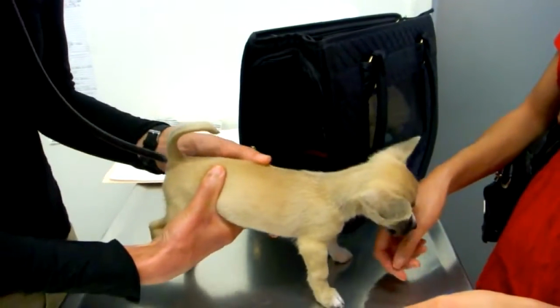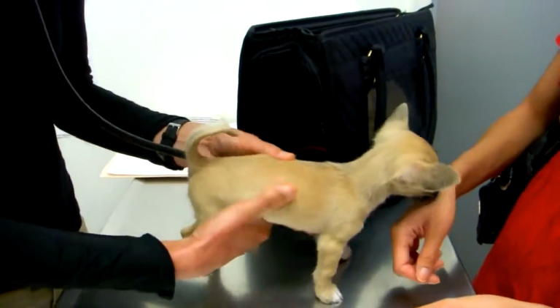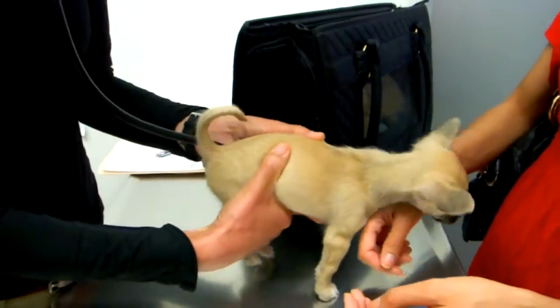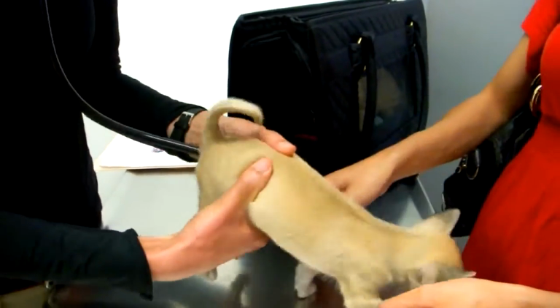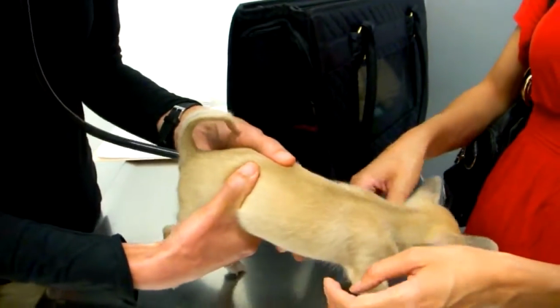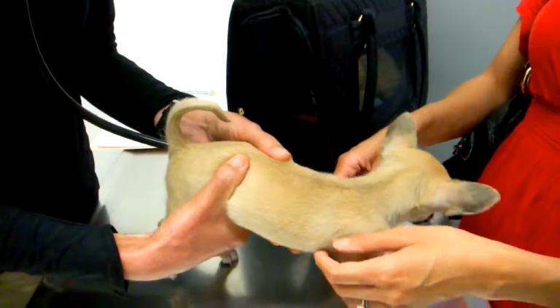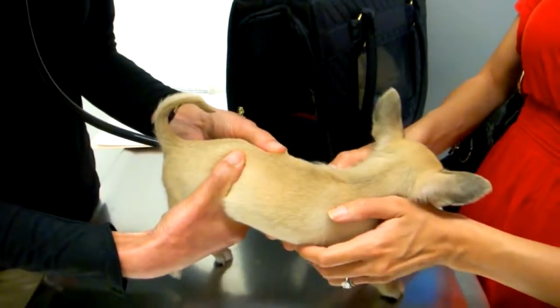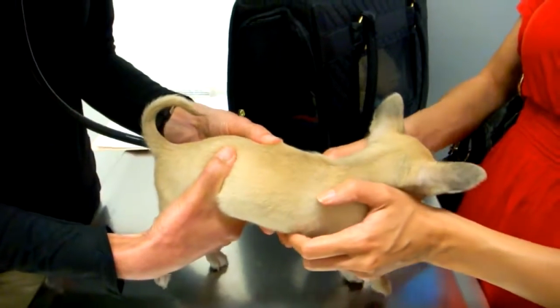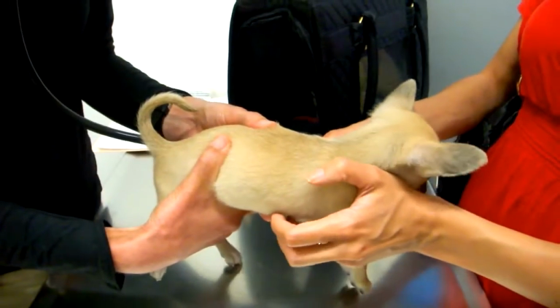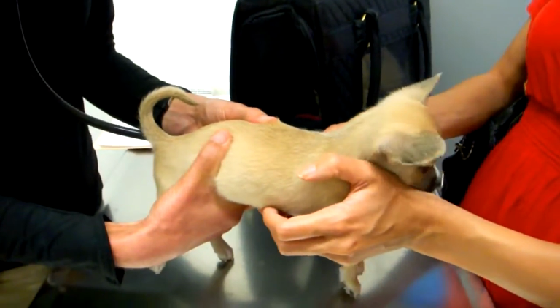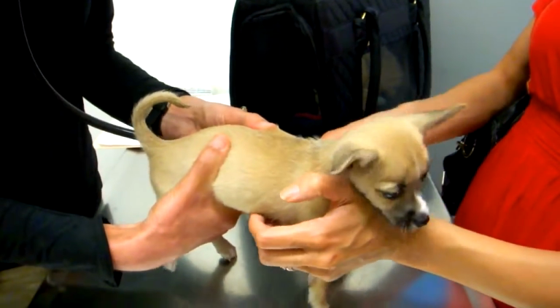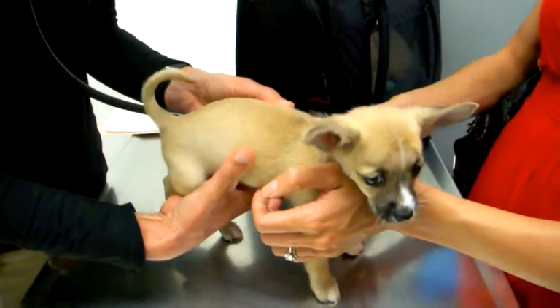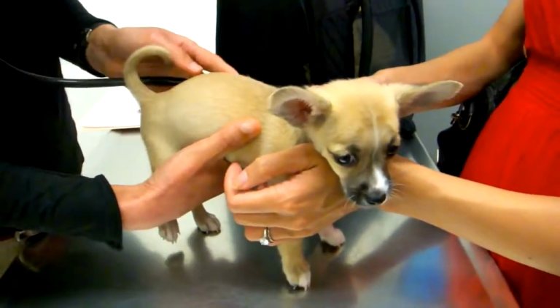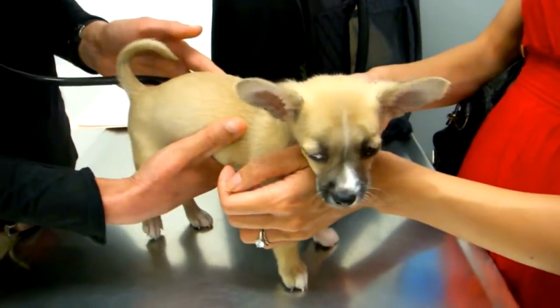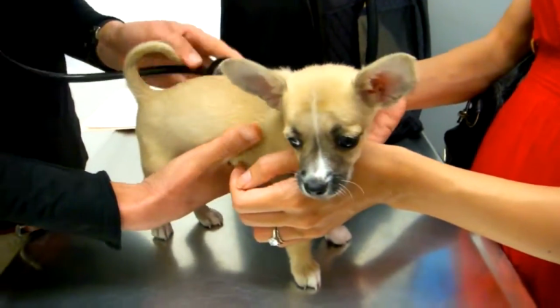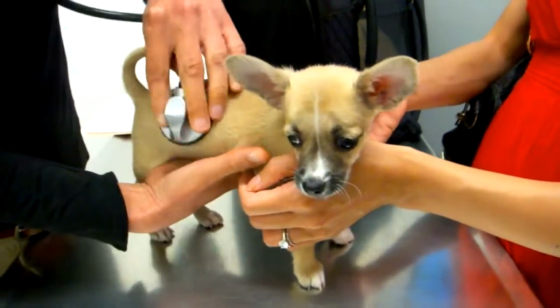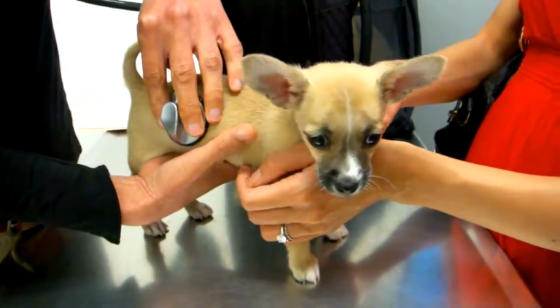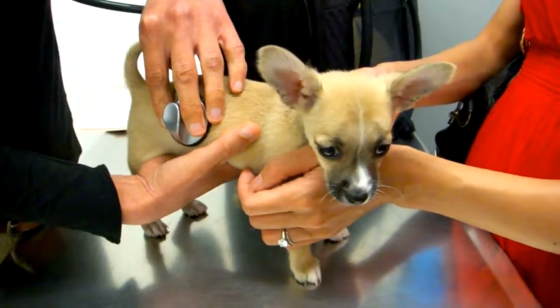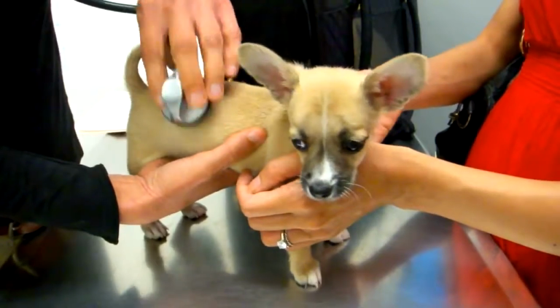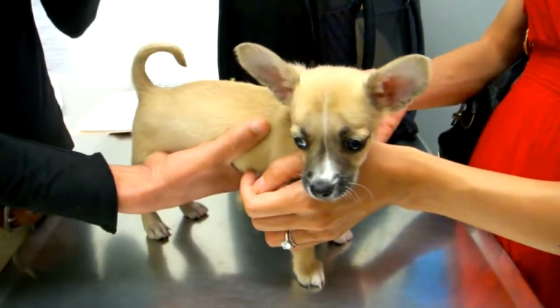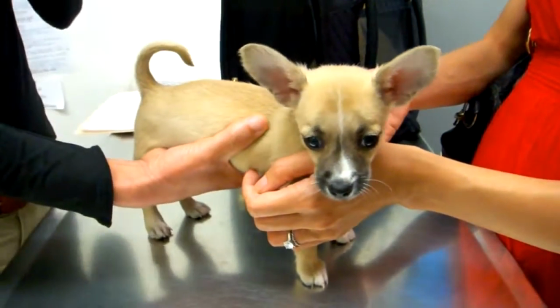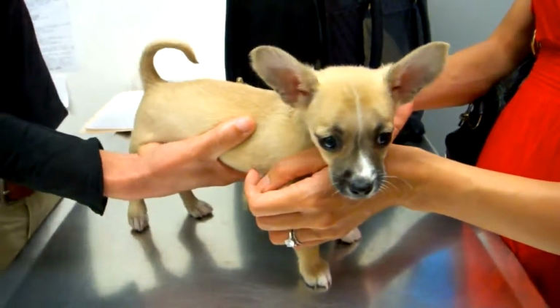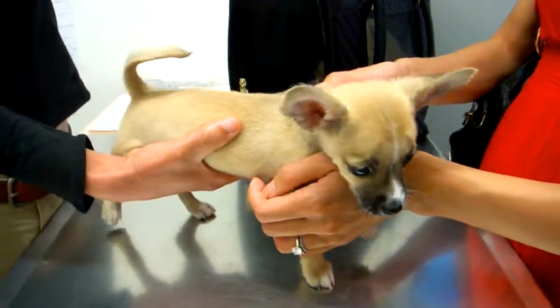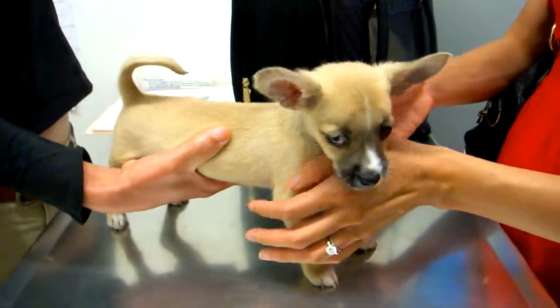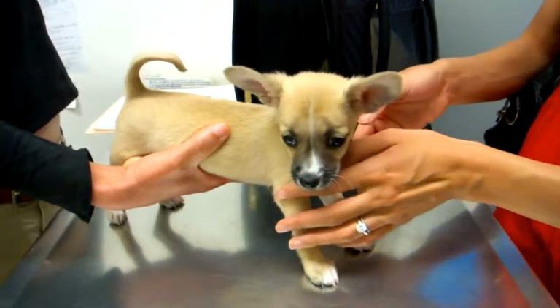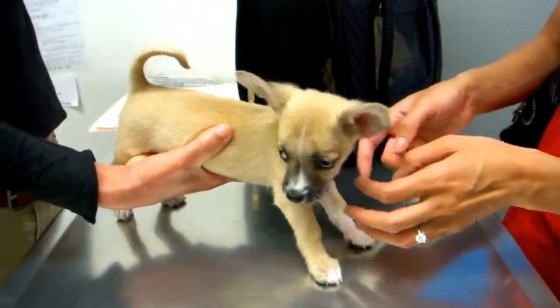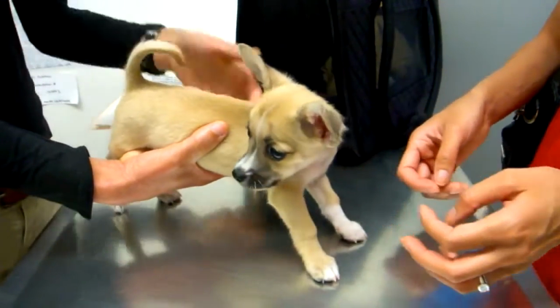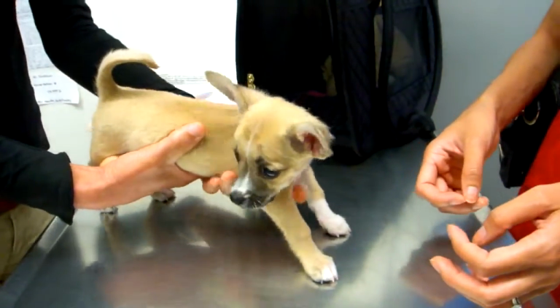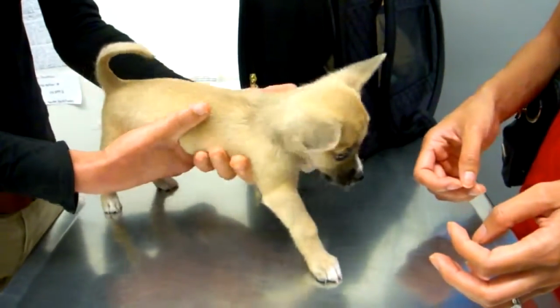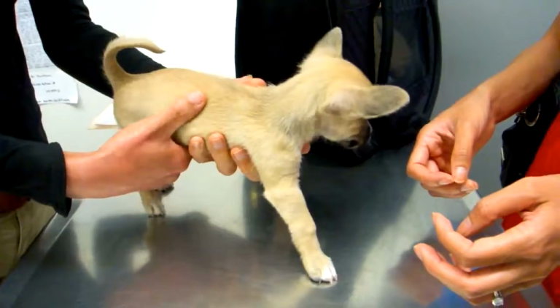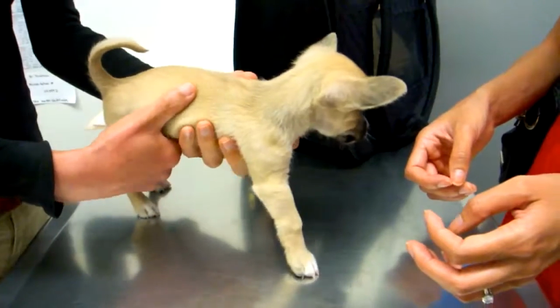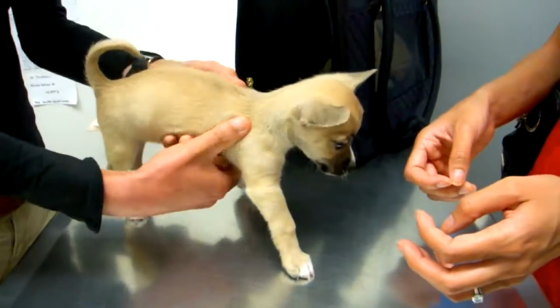He also likes to — when dogs sit down and drag their butt on the ground. That's a good one. His heart sounds fine, lungs are good, his weight looks fine right now.